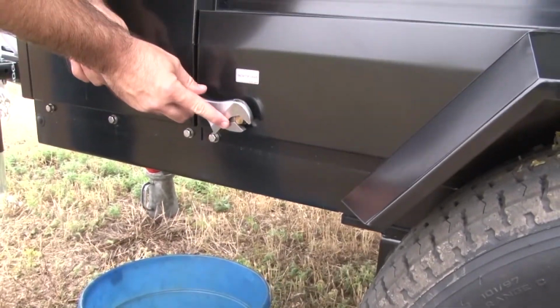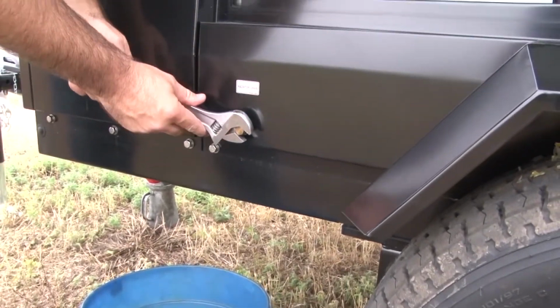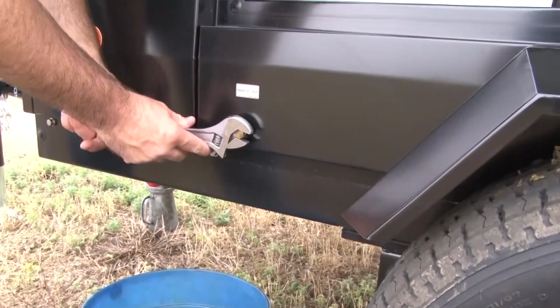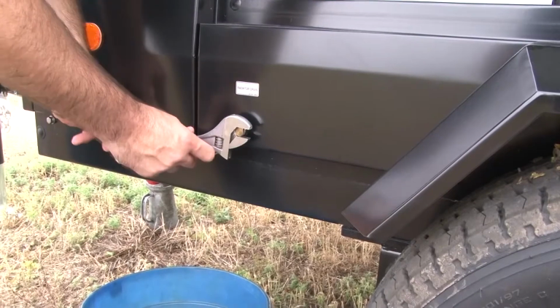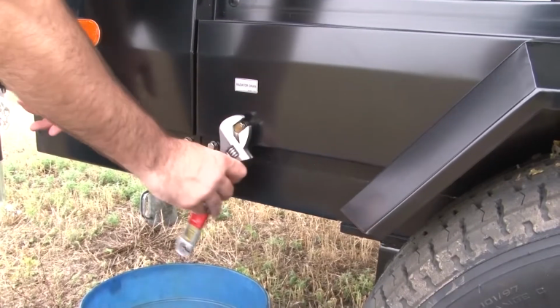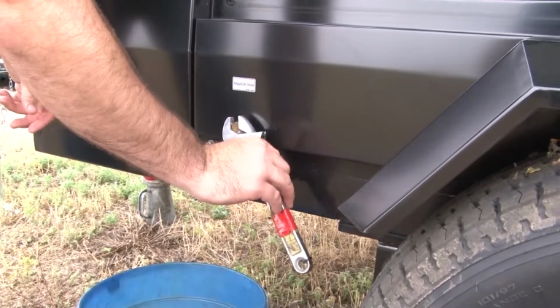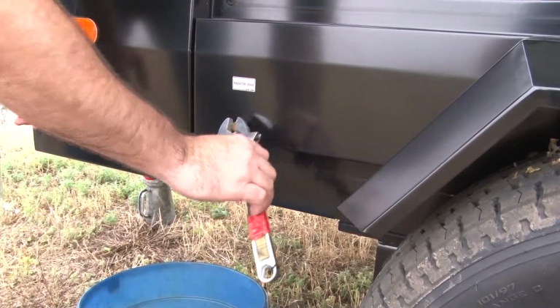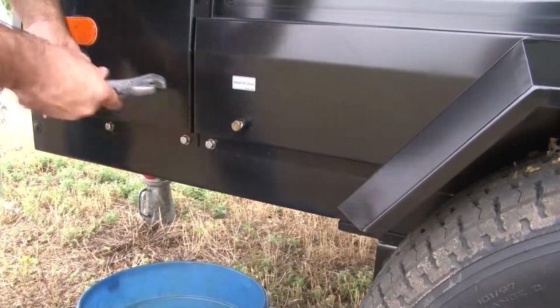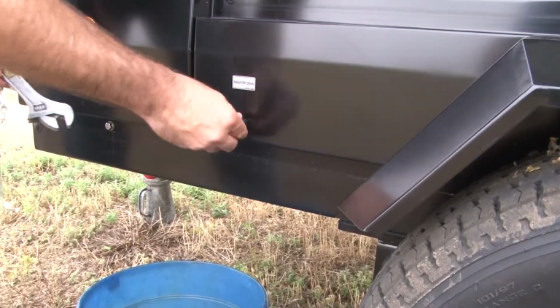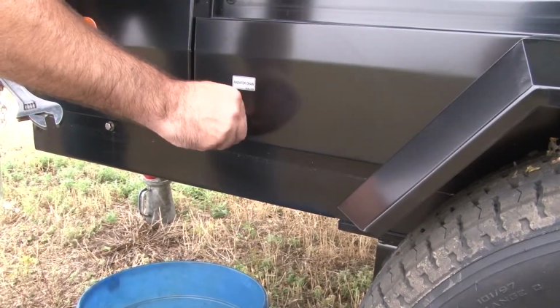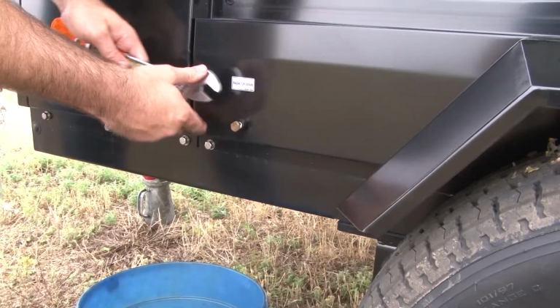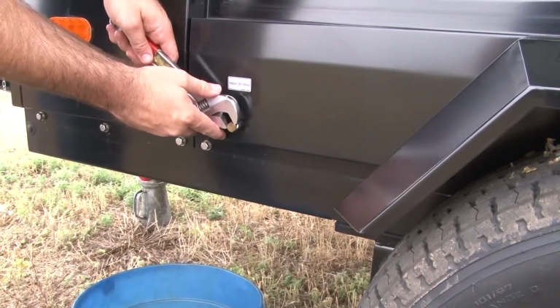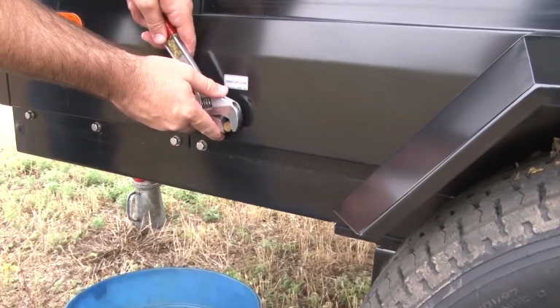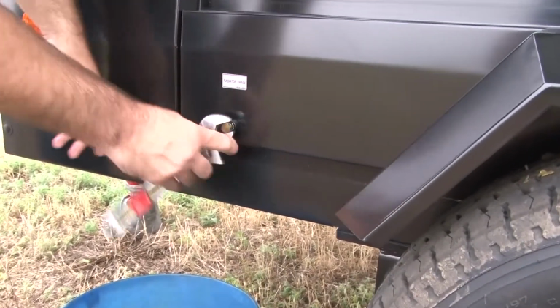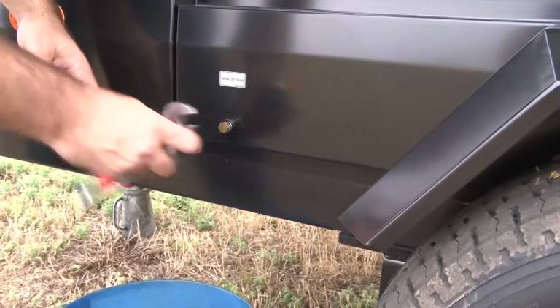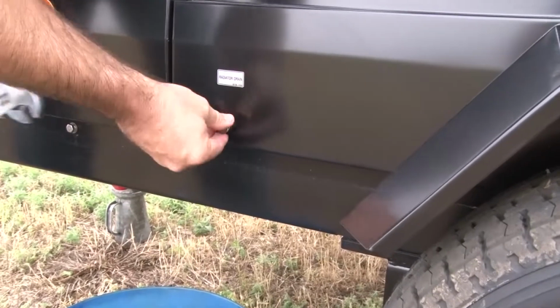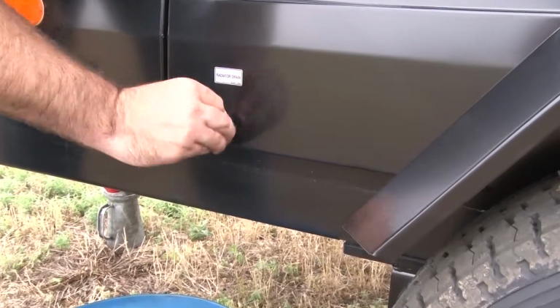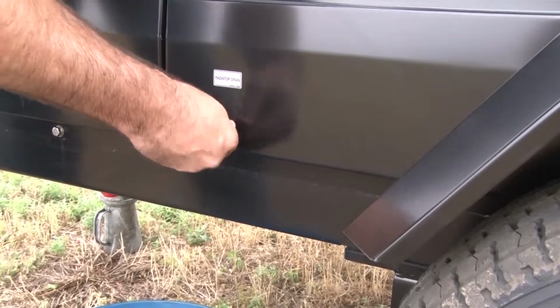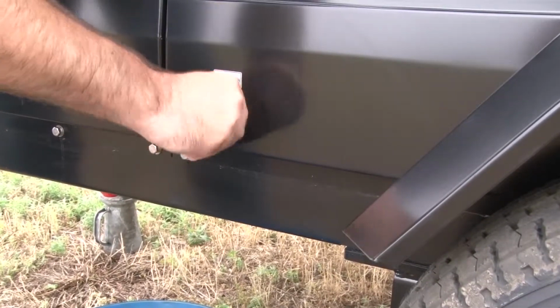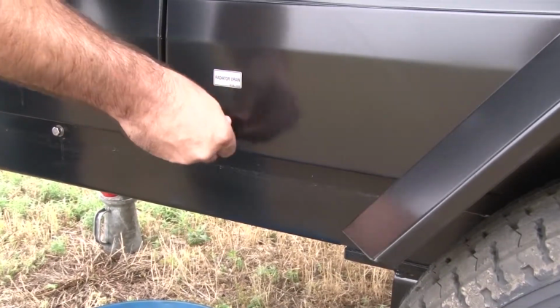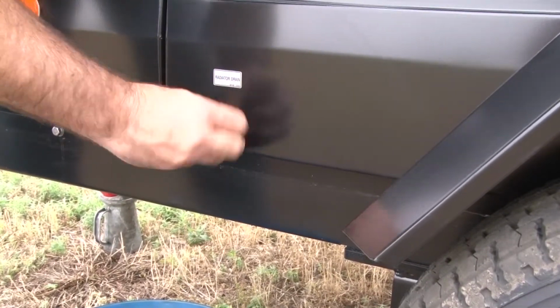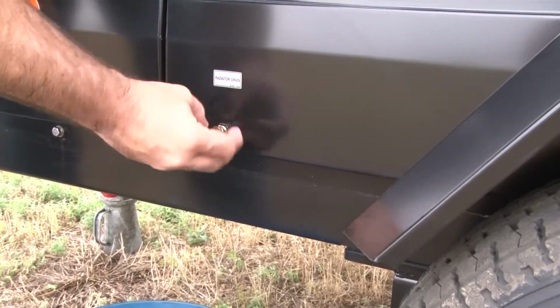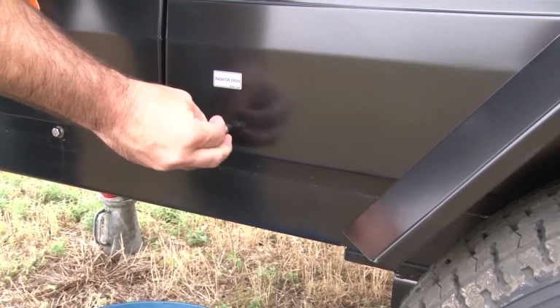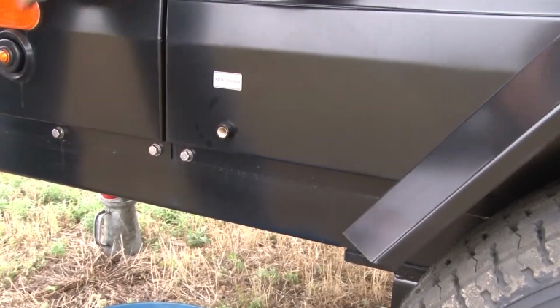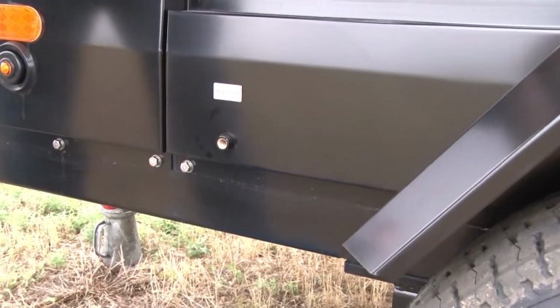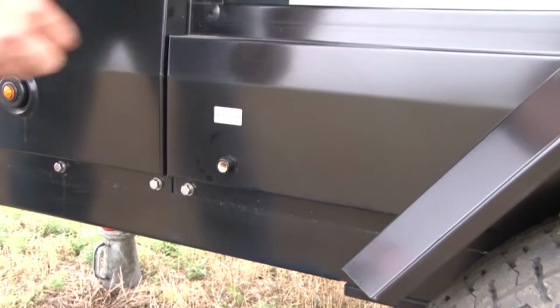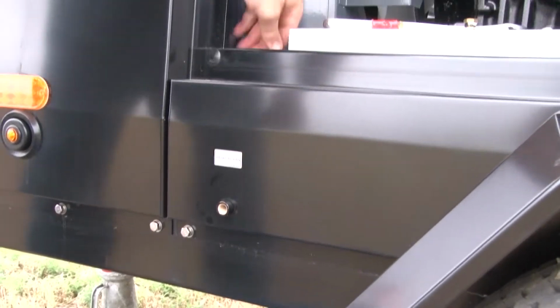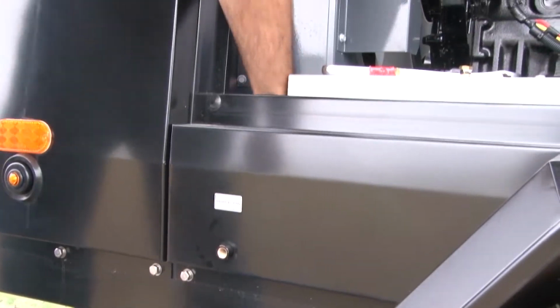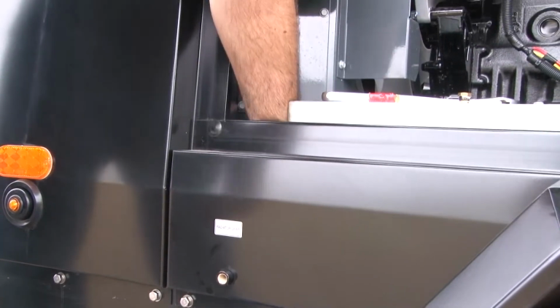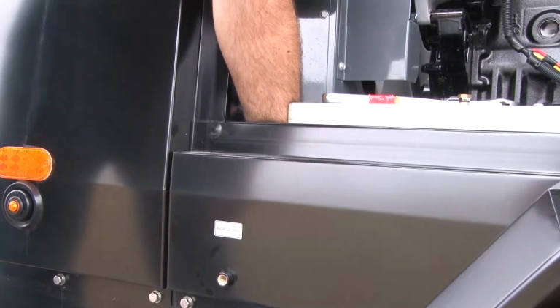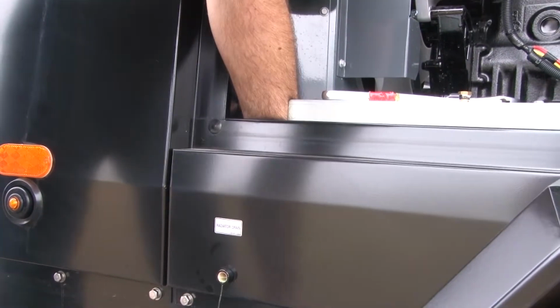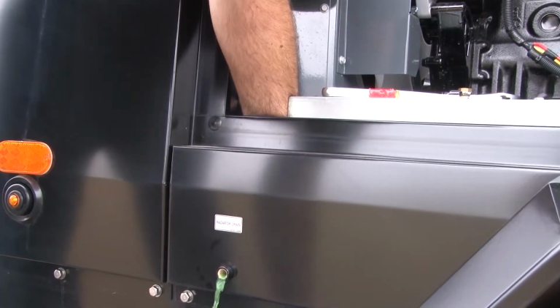Open the access door on the street side of the unit. The coolant drain will appear as a threaded cap originating from the oil fence. When you have placed the receptacle underneath this drain, reach inside the cabinet, underneath the radiator and next to the battery, opening the petcock valve.